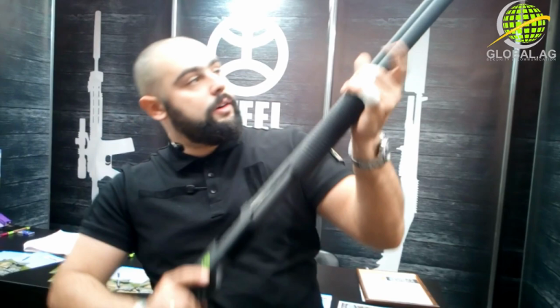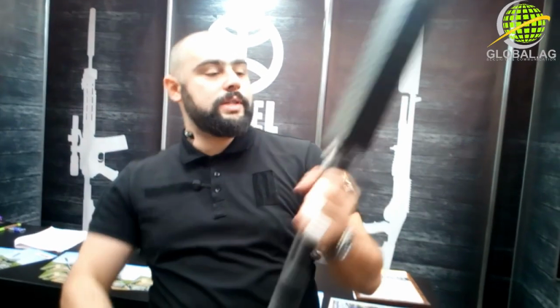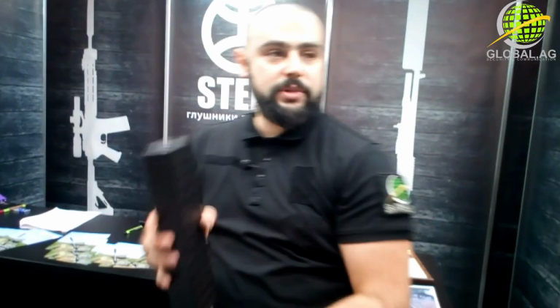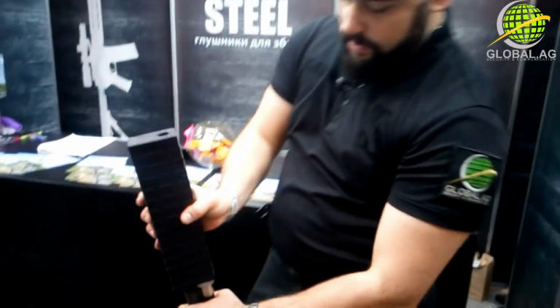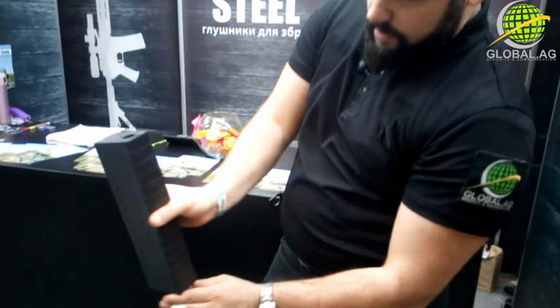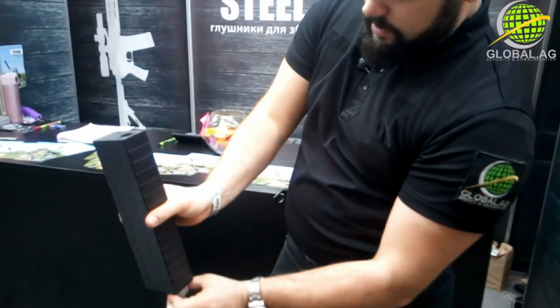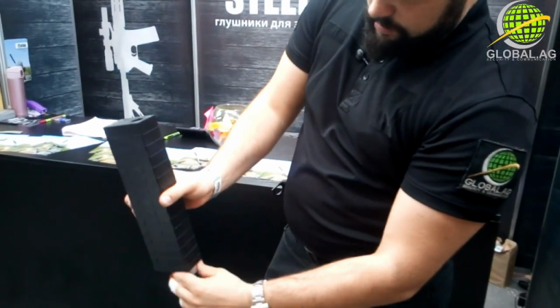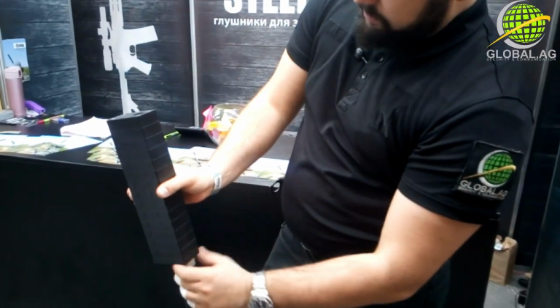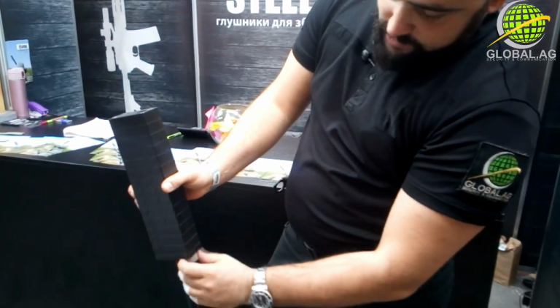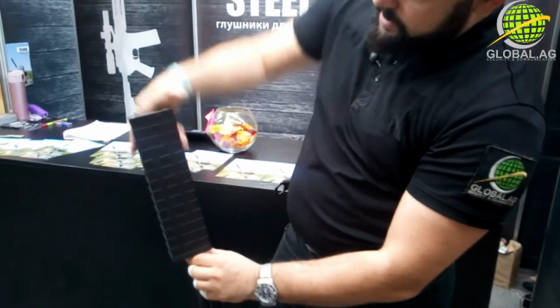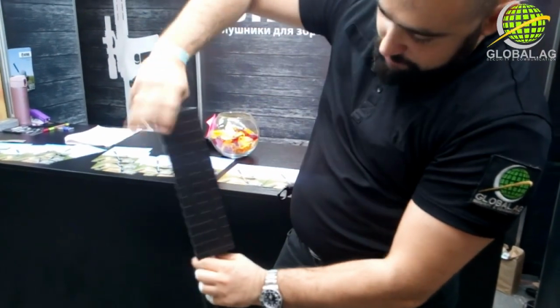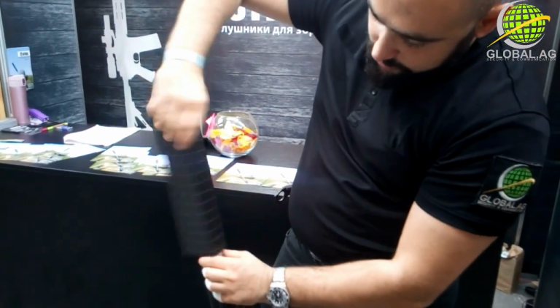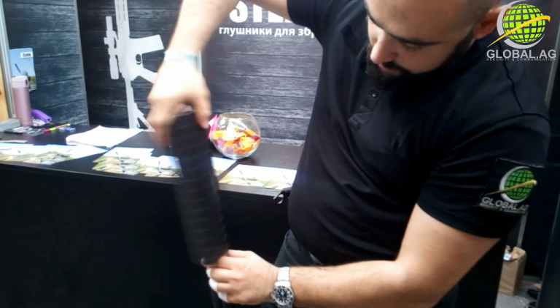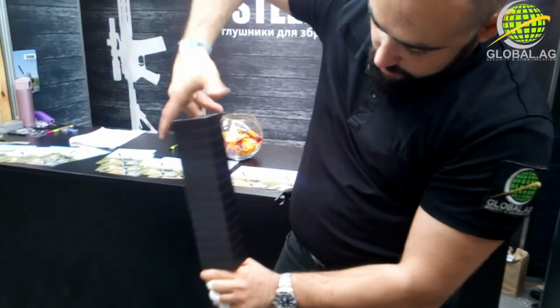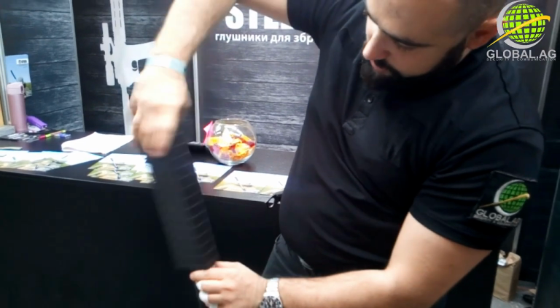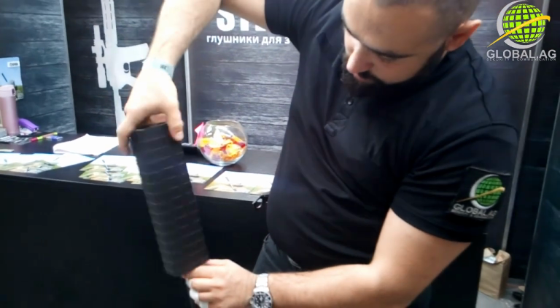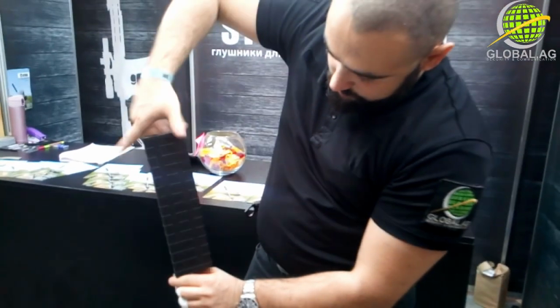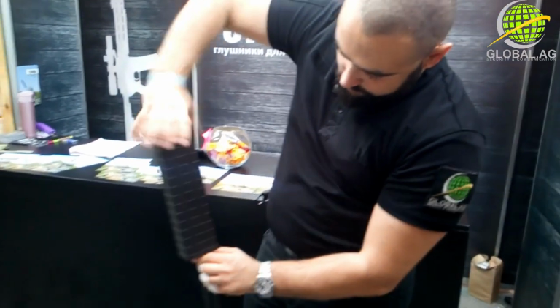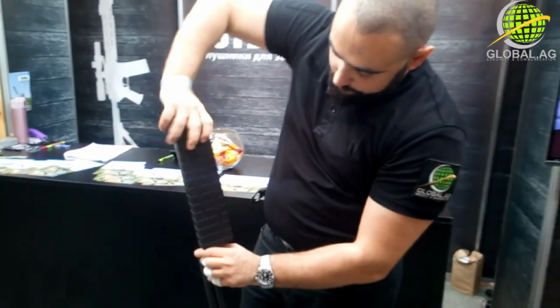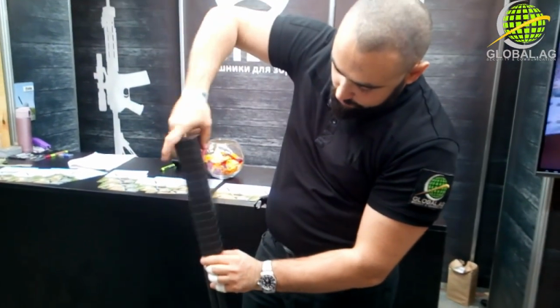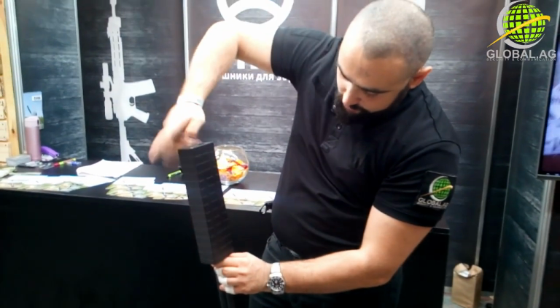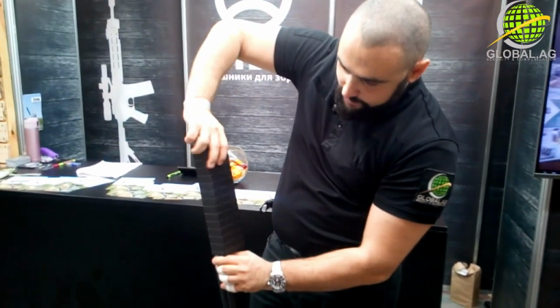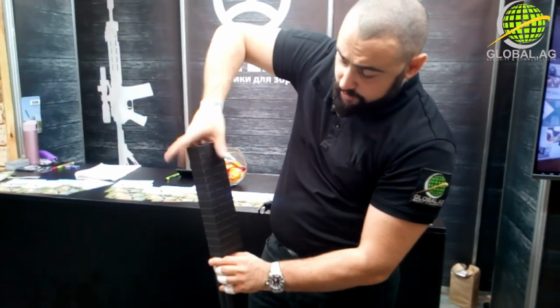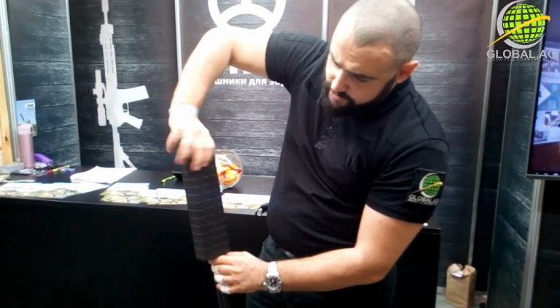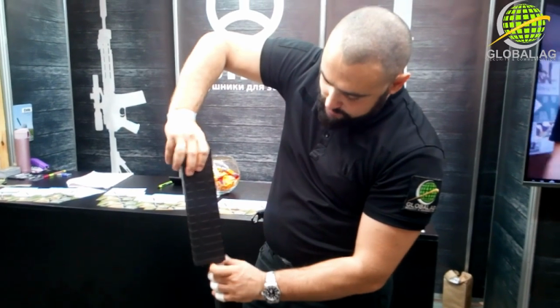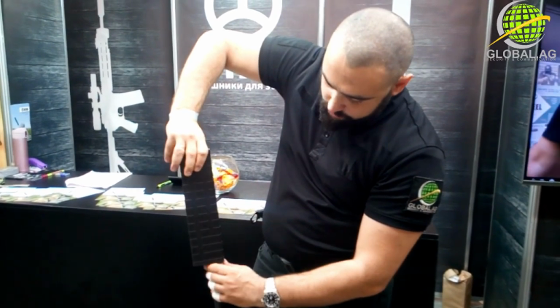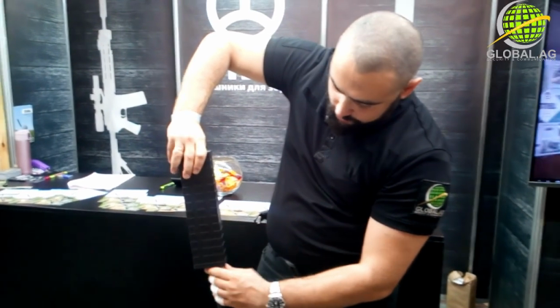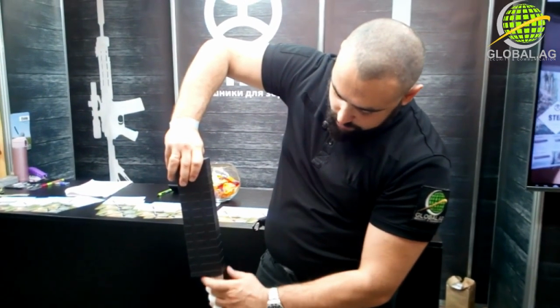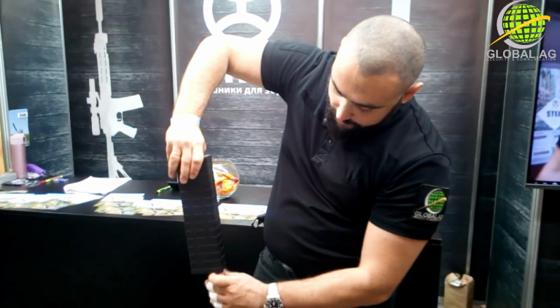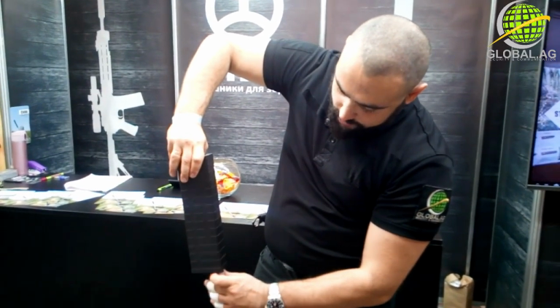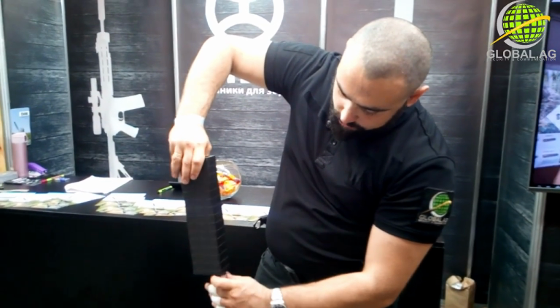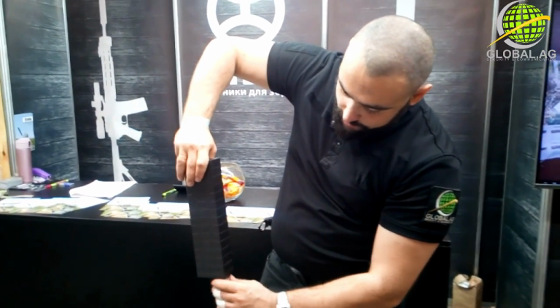Of course, it's empty — better be safe than sorry. So we have right here a ring adapter, just like on the Salvo, that you can put on any shotgun you like.